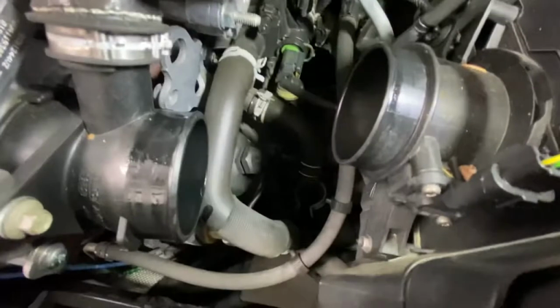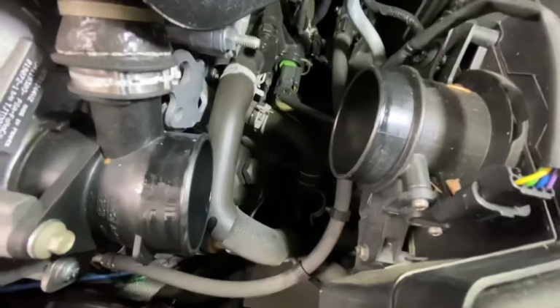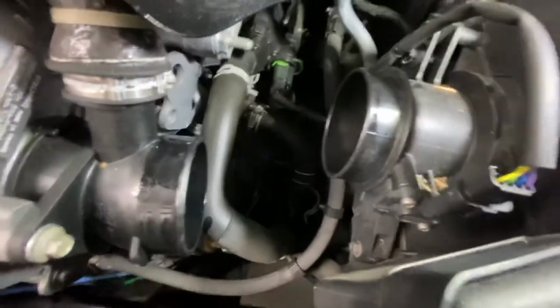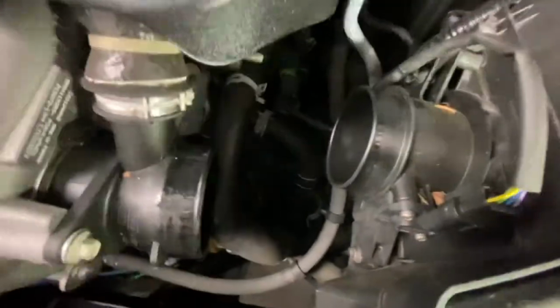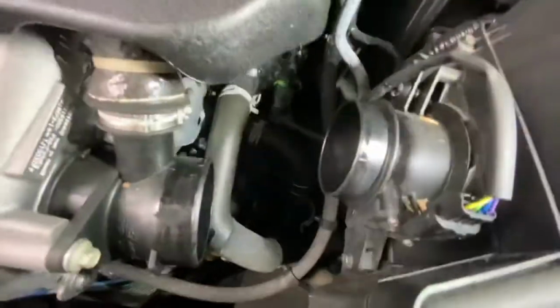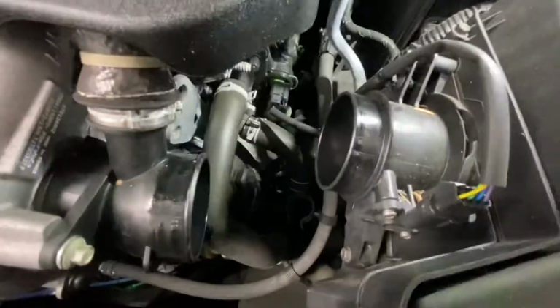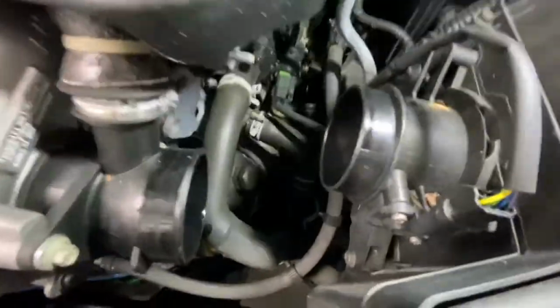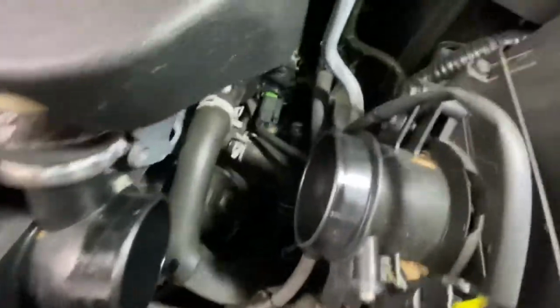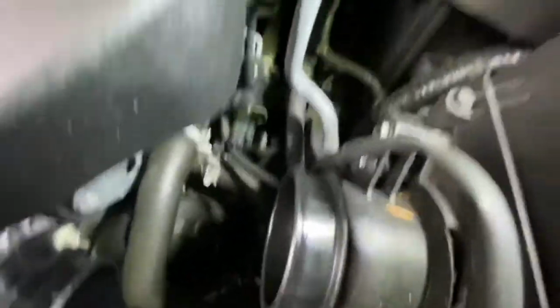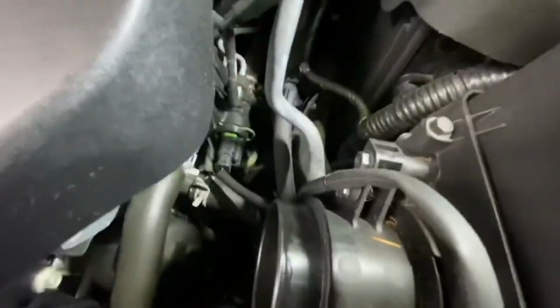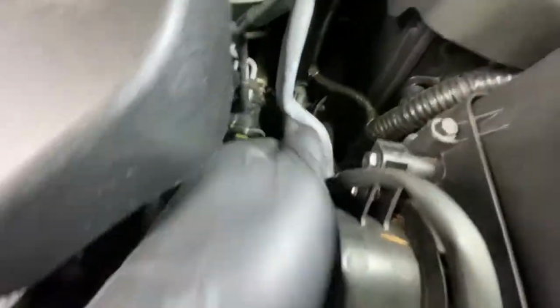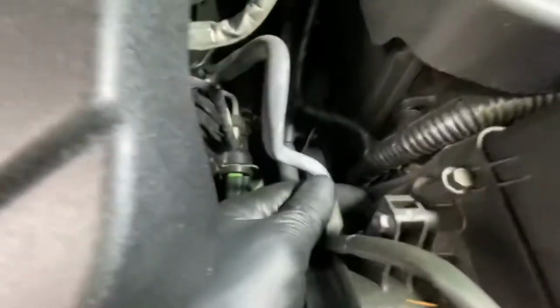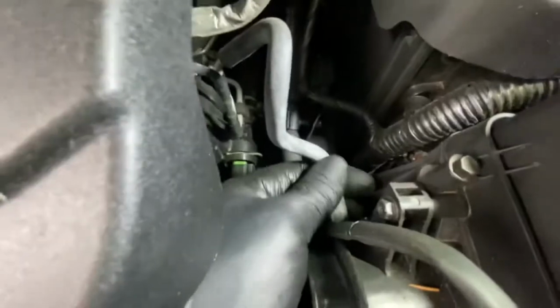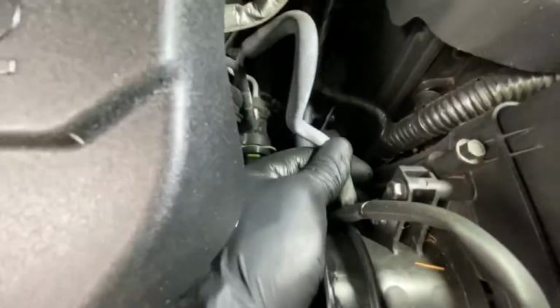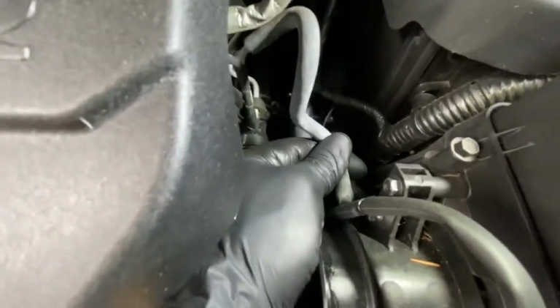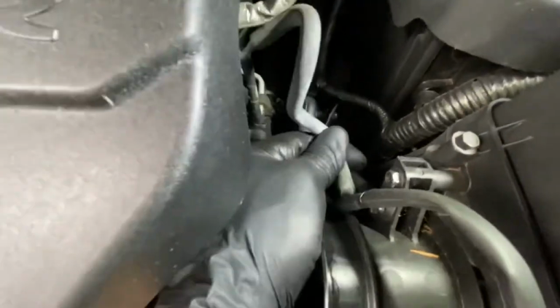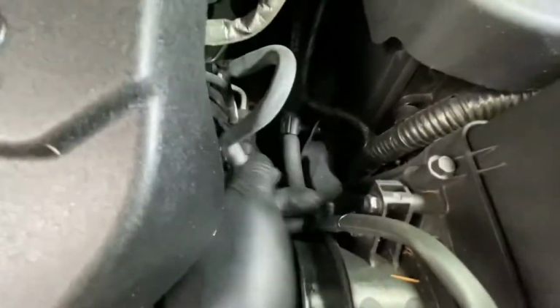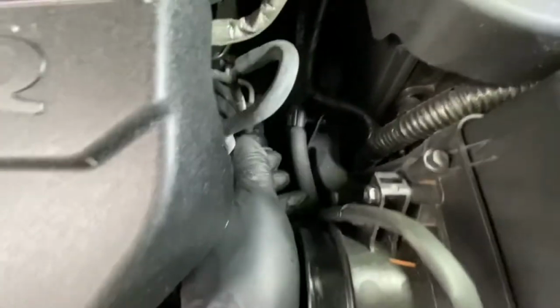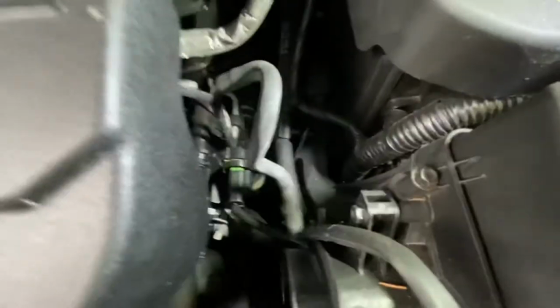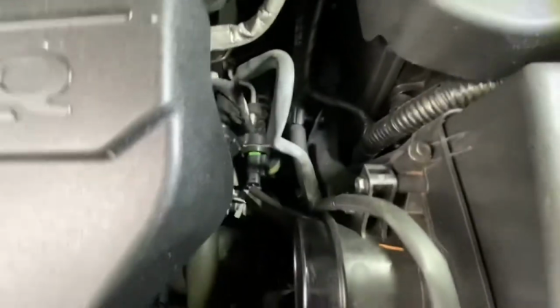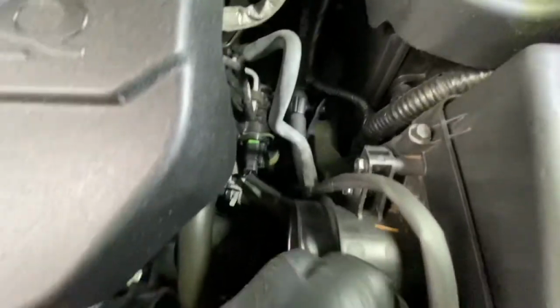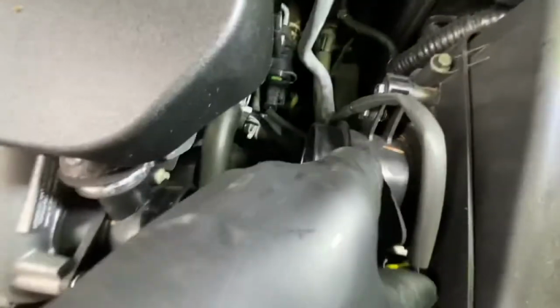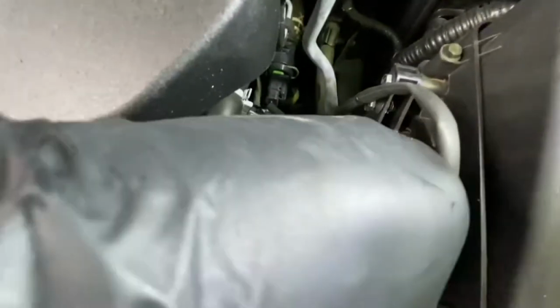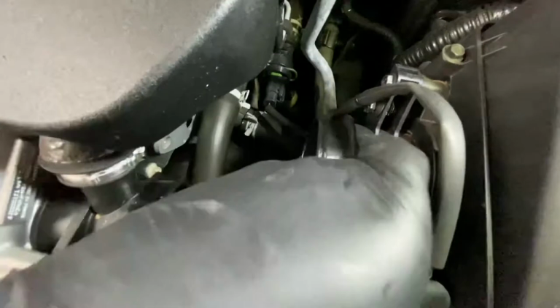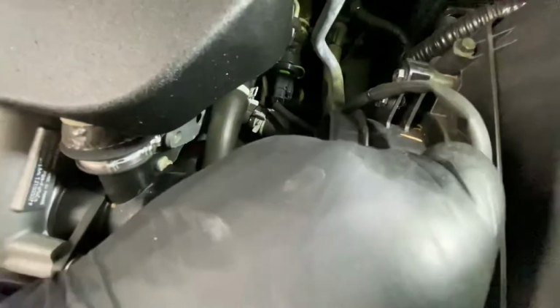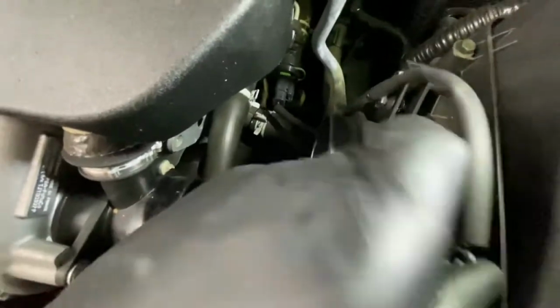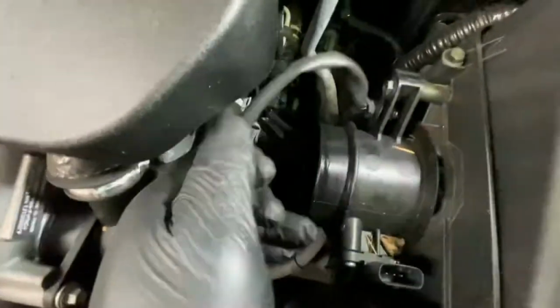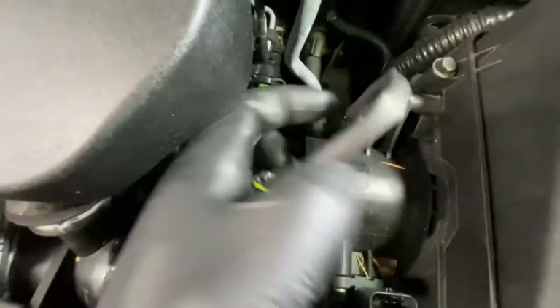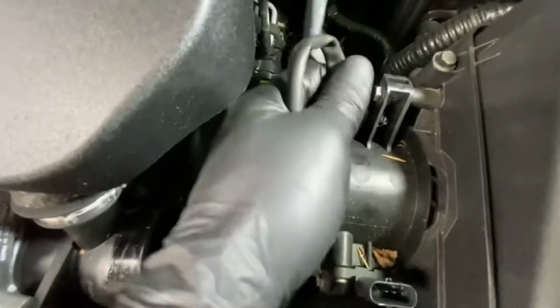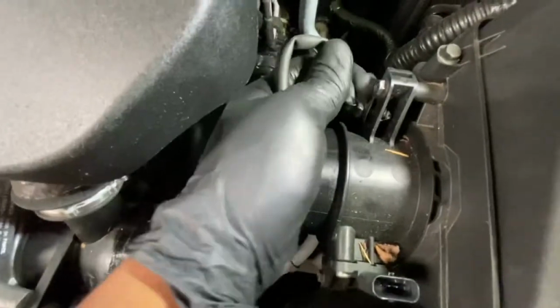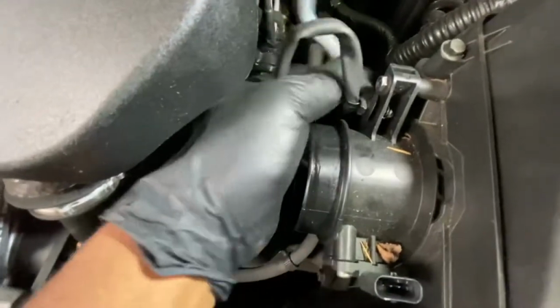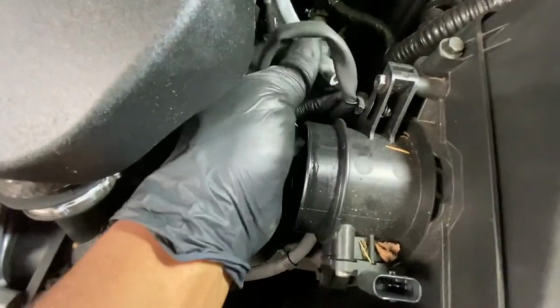What we're going to do now is remove the airbox. We're going to disconnect this vacuum pipe down here and disconnect the air mass sensor, as you can see.